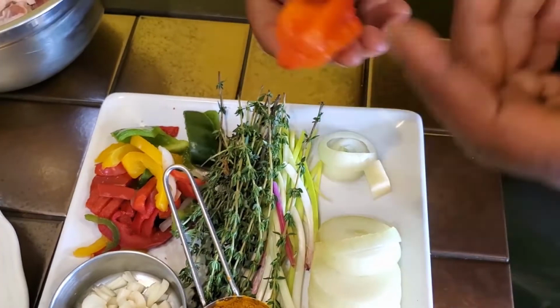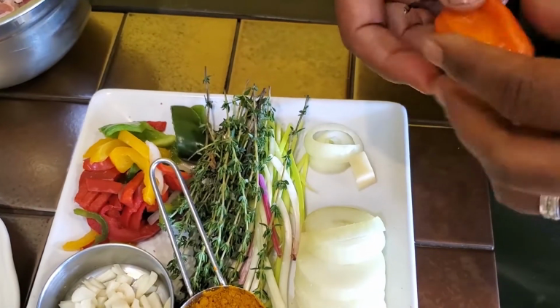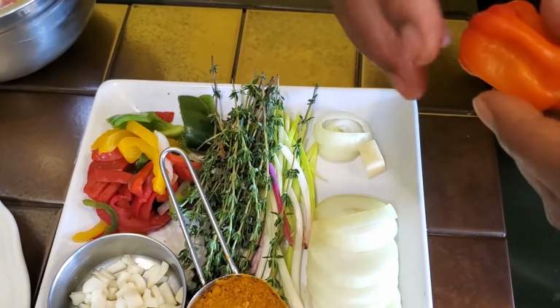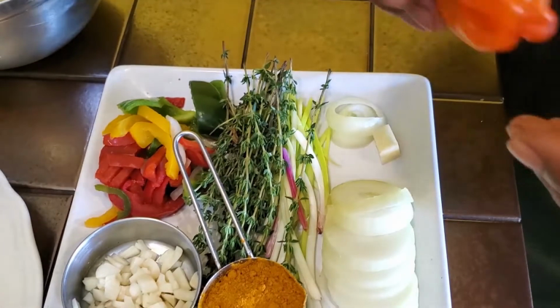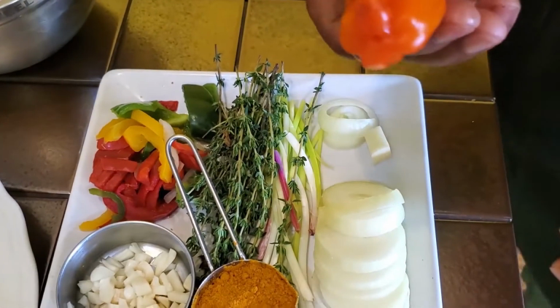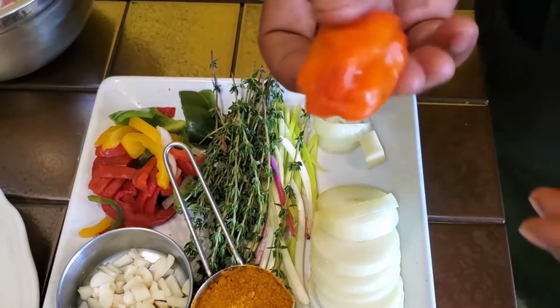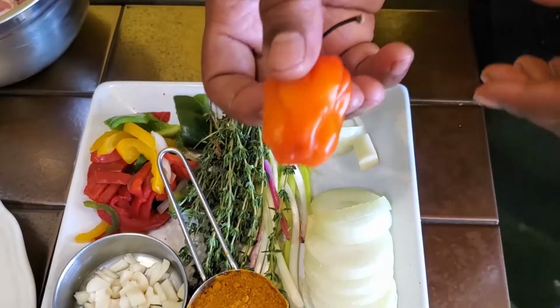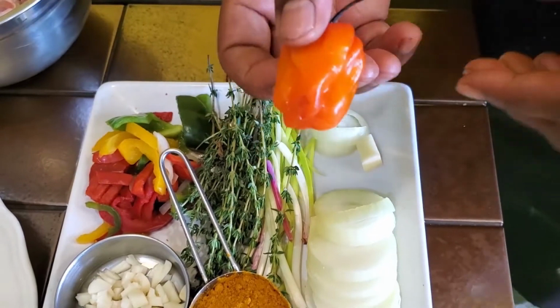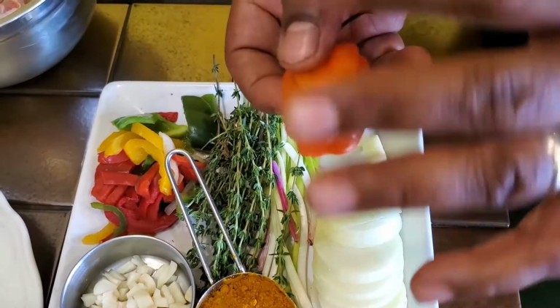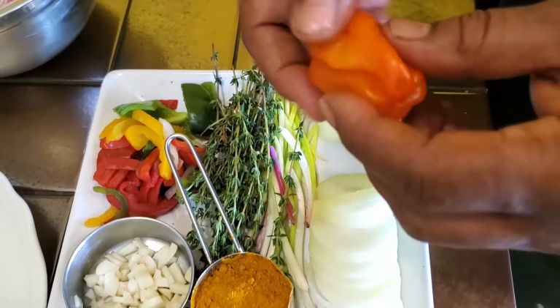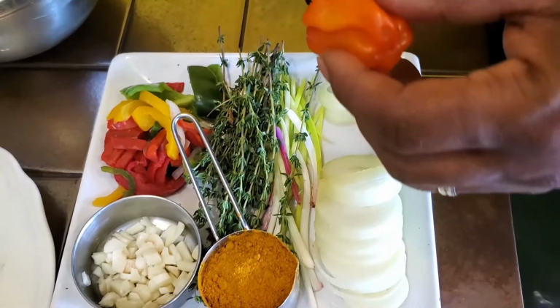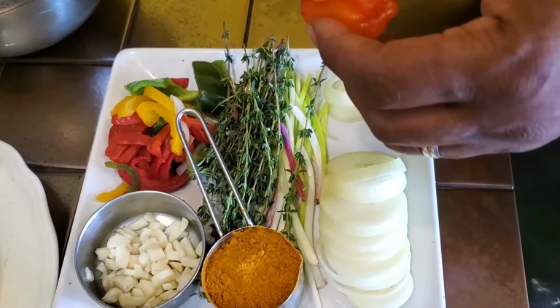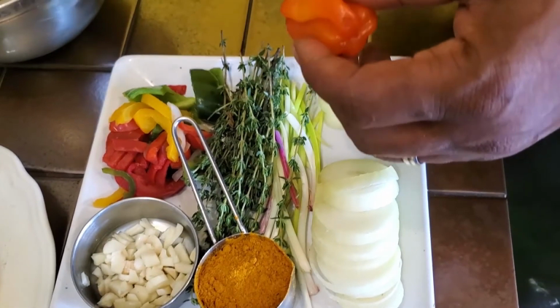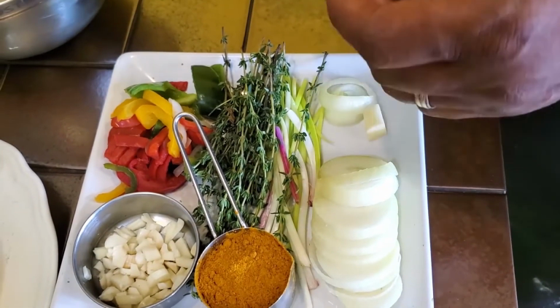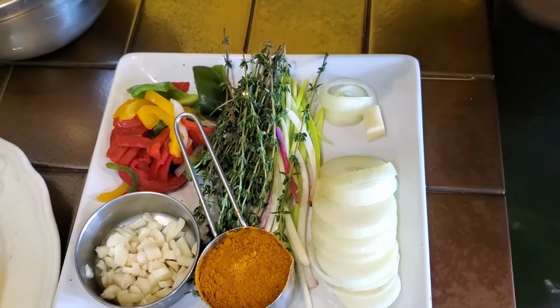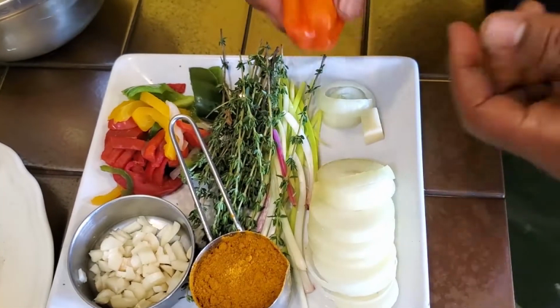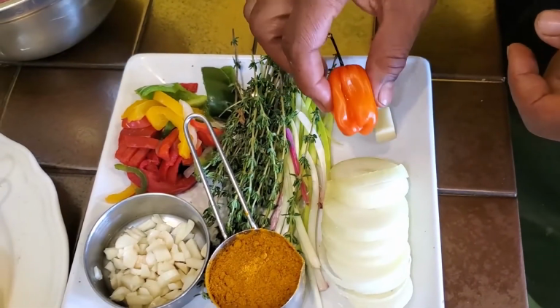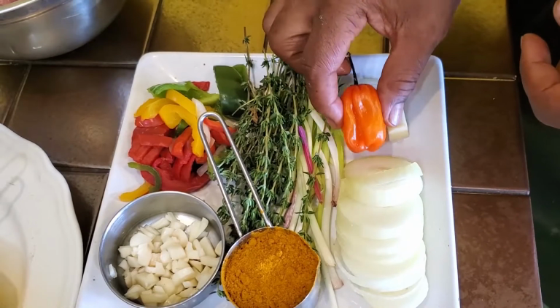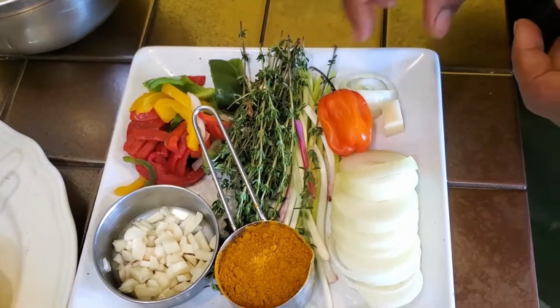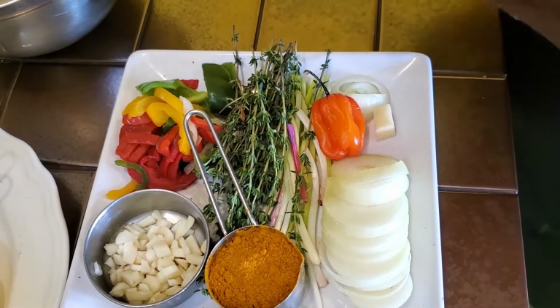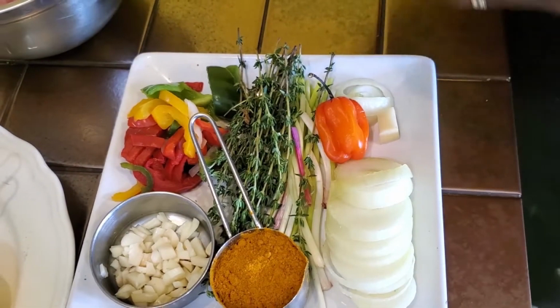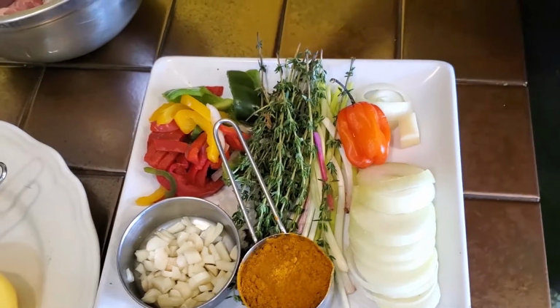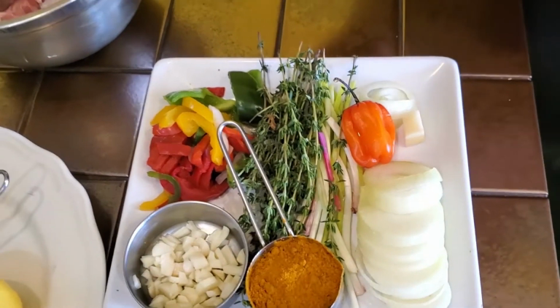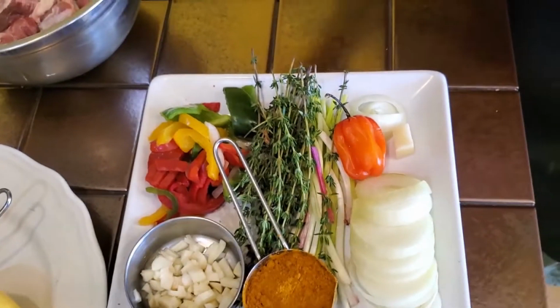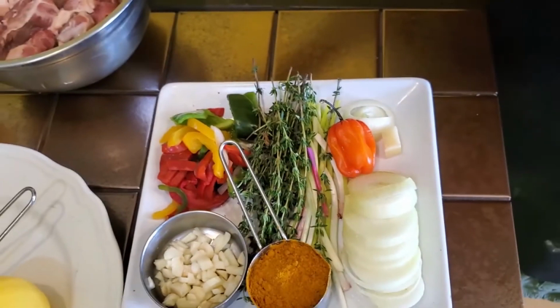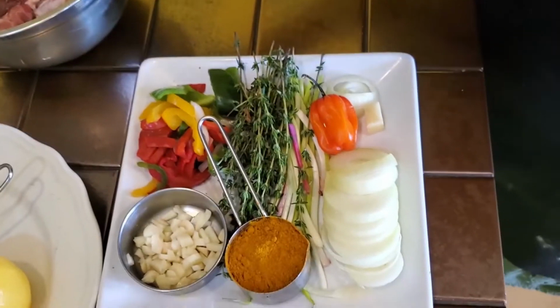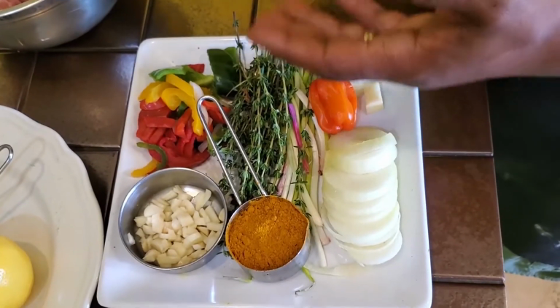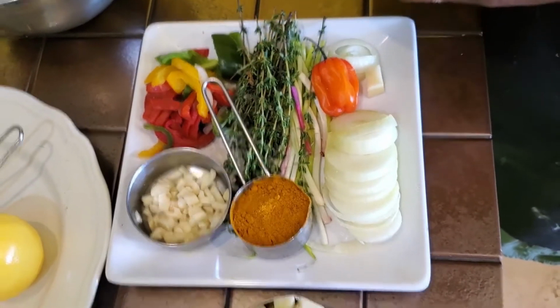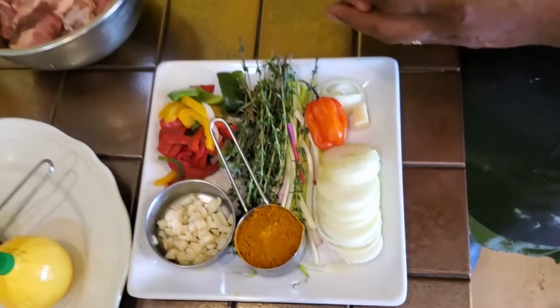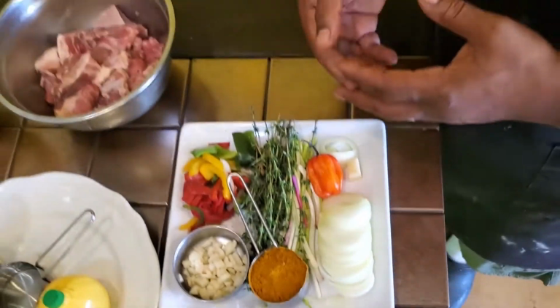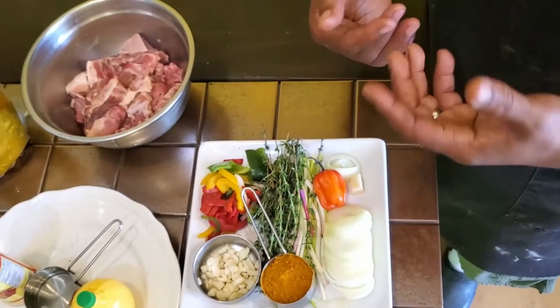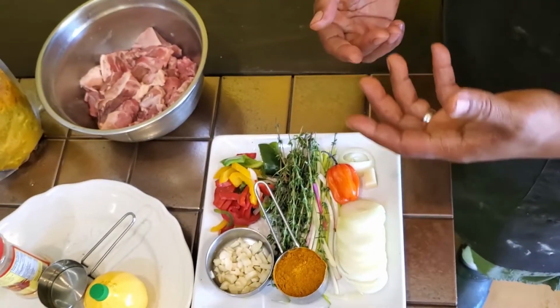We also have scotch bonnet pepper that we normally break and put in the mixture when we're cooking it. But you could use whatever you want — I just cut it, put it in there, and then take it out just for it to give some flavor. So now I'm going to show you how we're going to execute this dish. Follow me to the kitchen.